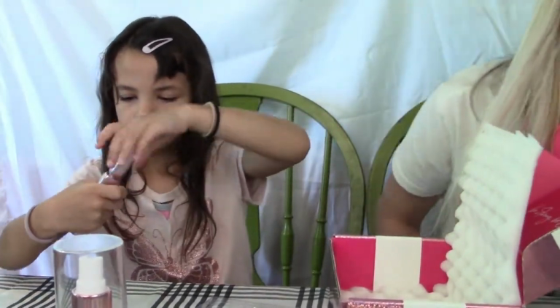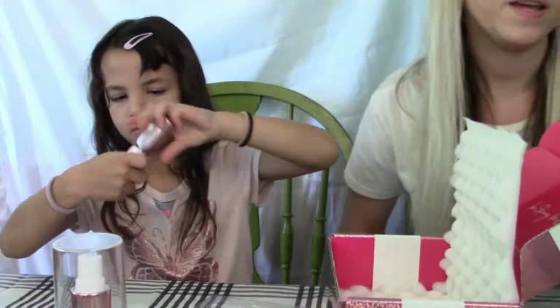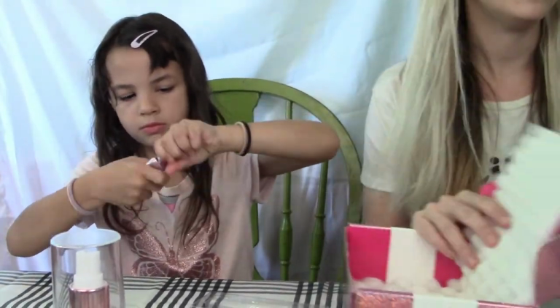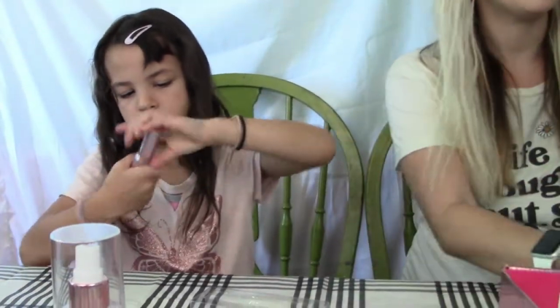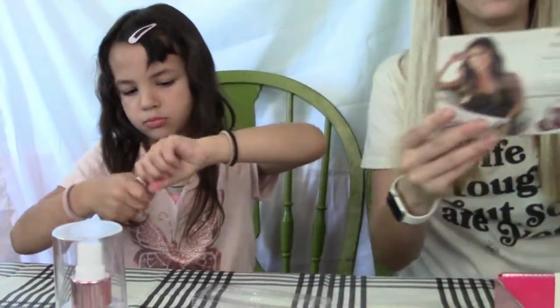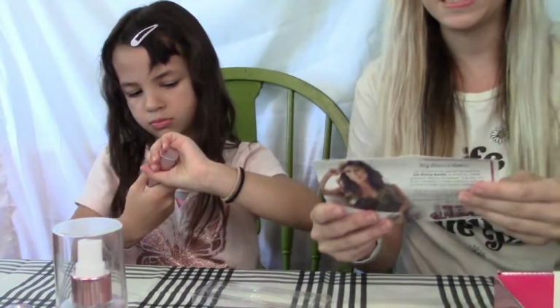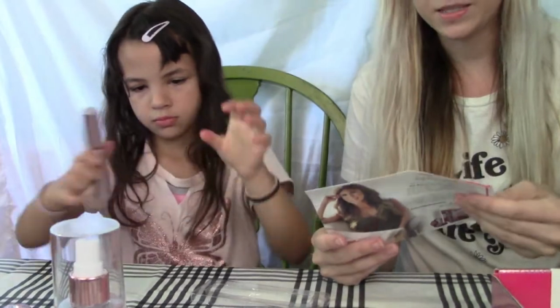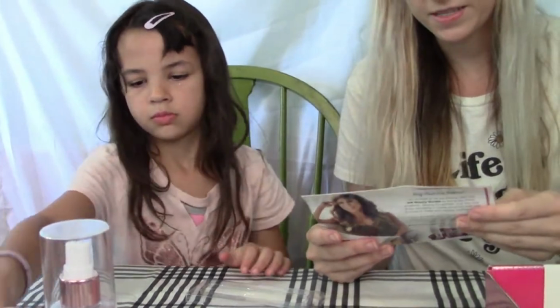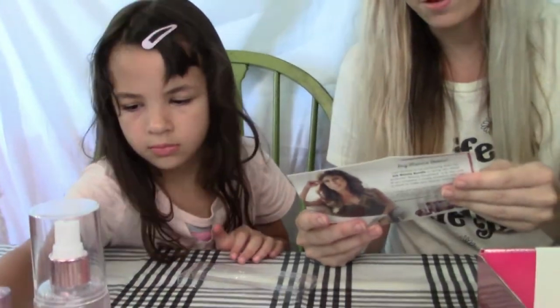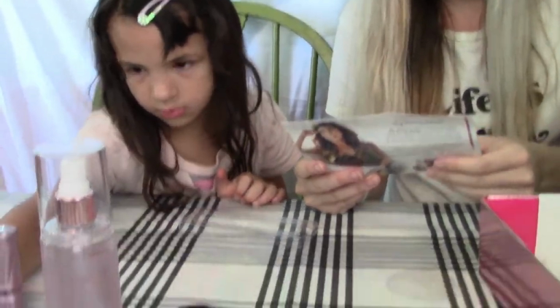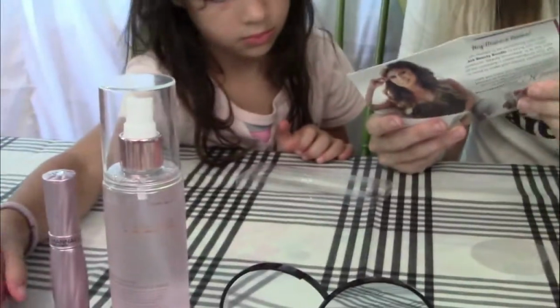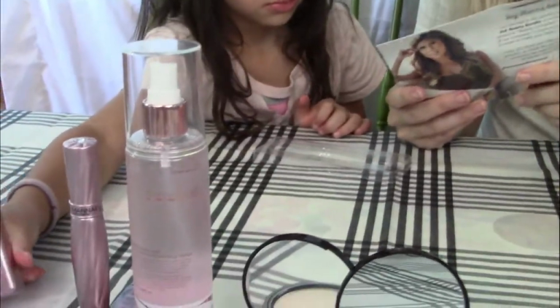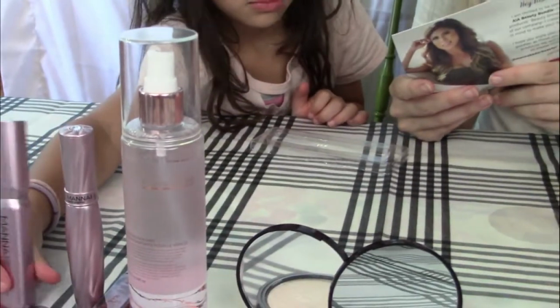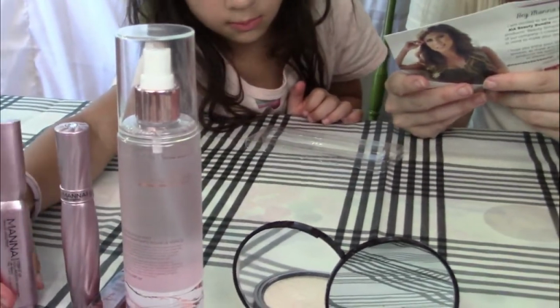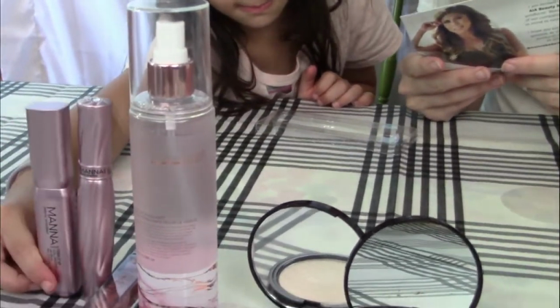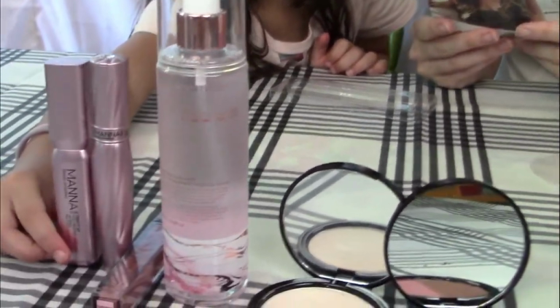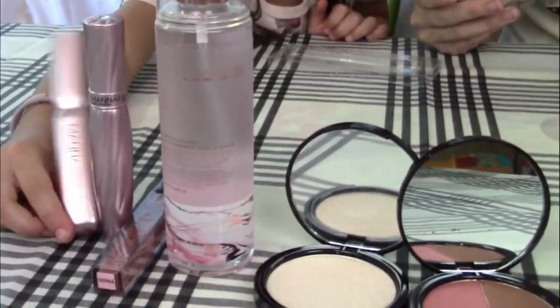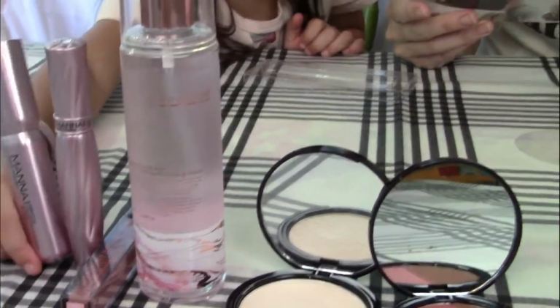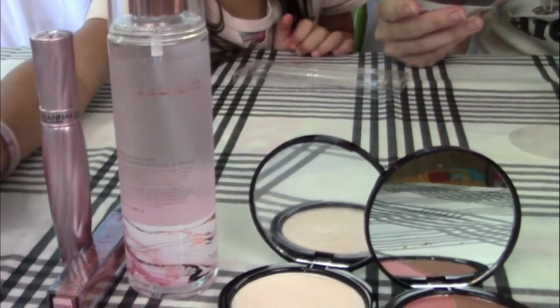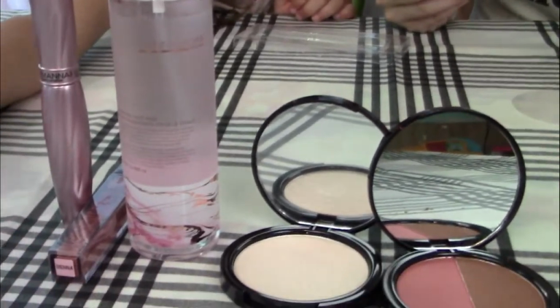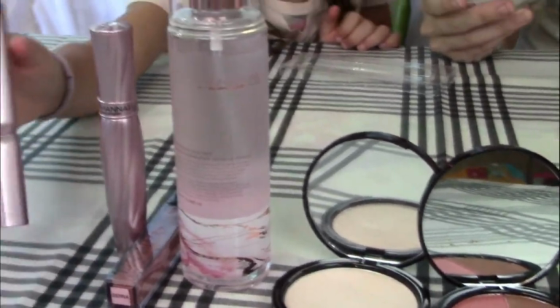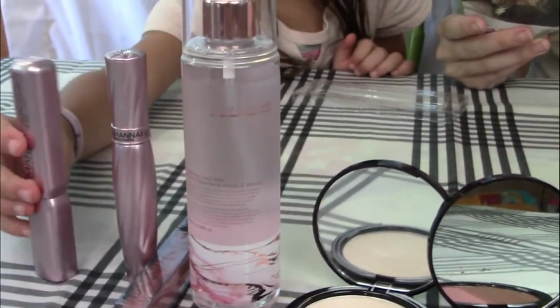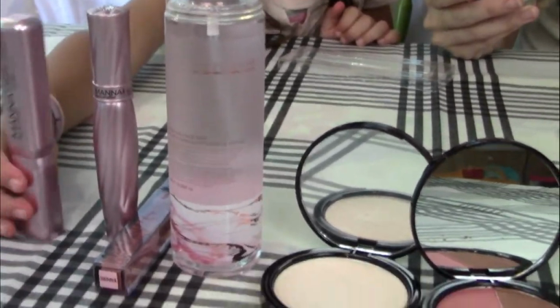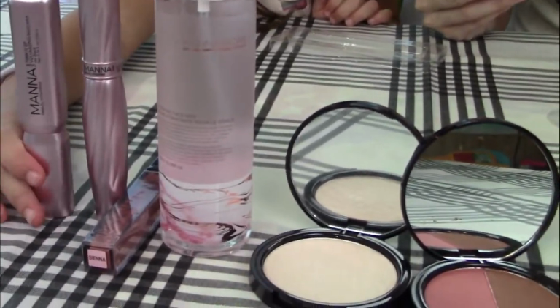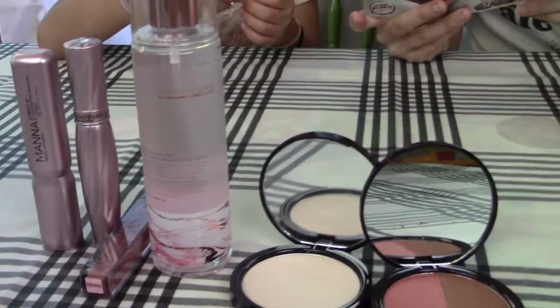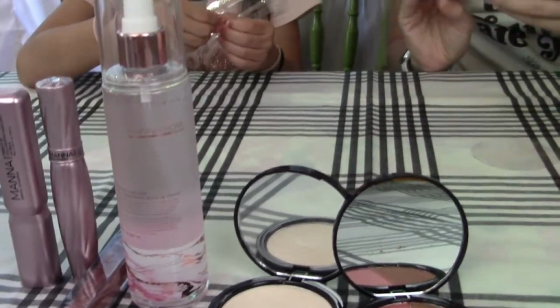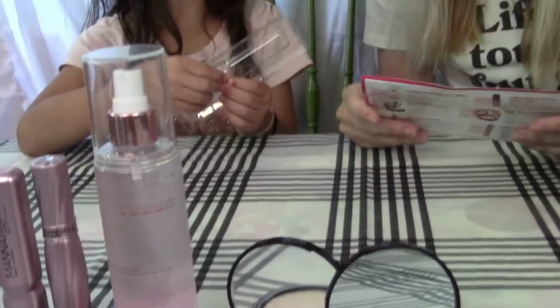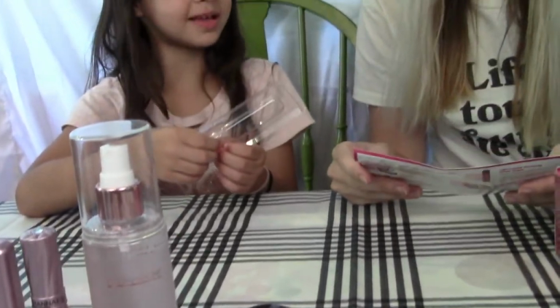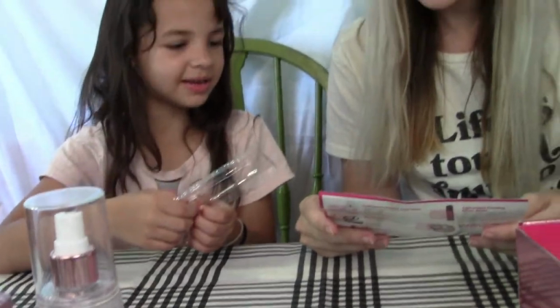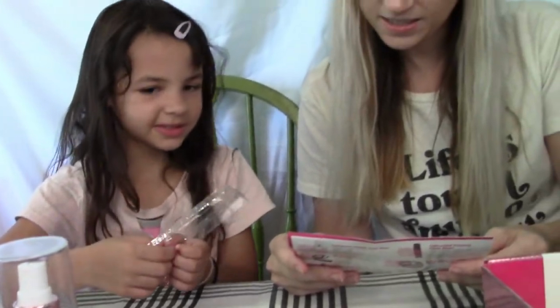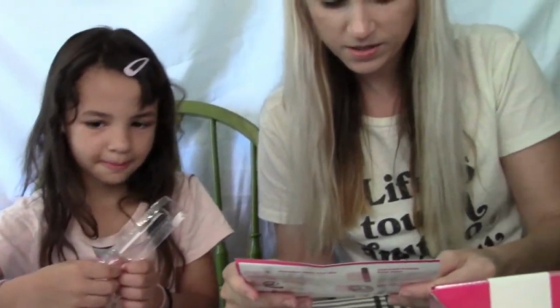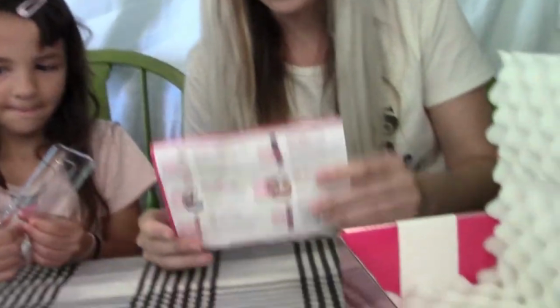So we have the Hydration Happy Face Mist, the Perfecting Powder, the Luxe Lash Serum, the Turn It Up Mascara, the Long Wear Powder, and the Lip Priming Gloss Stain. That's everything that this box came with.